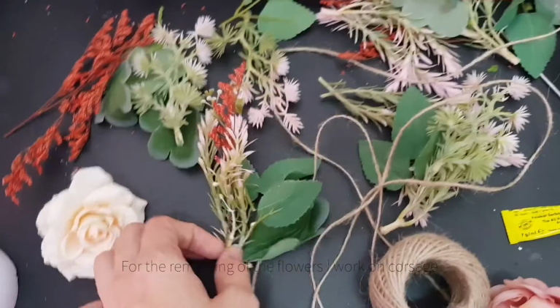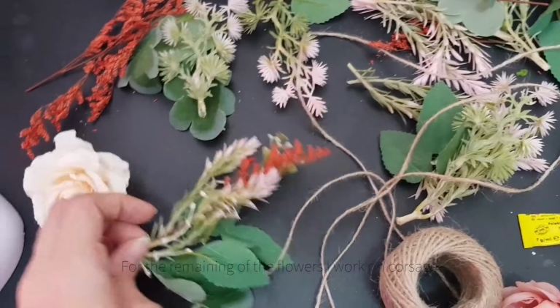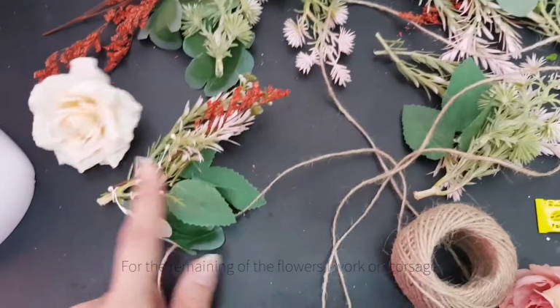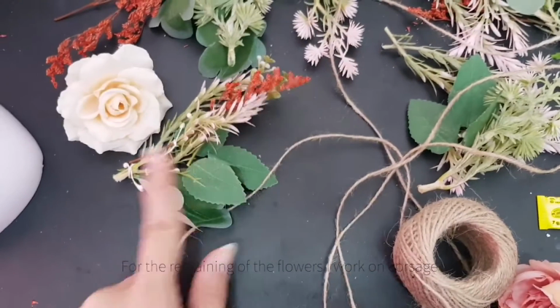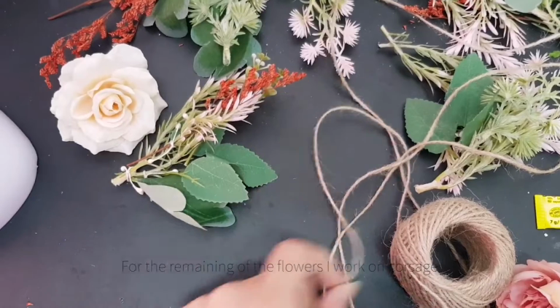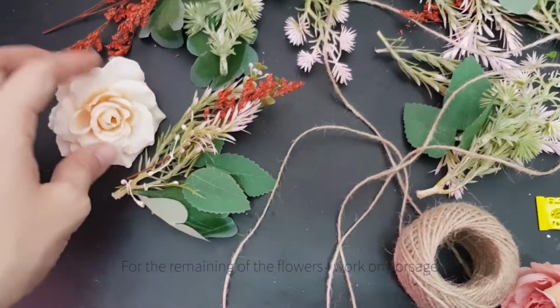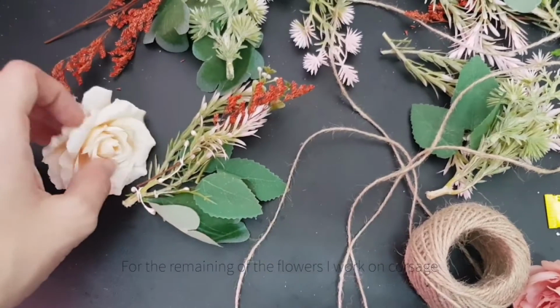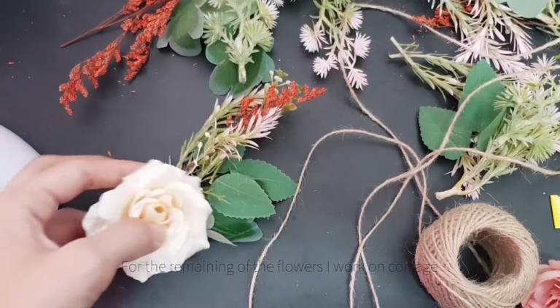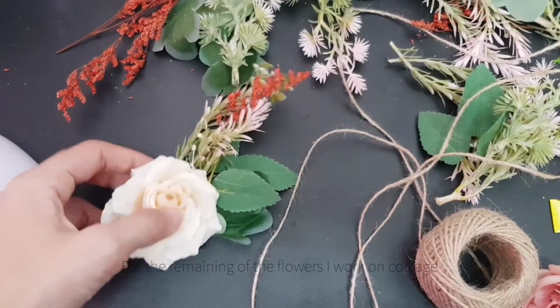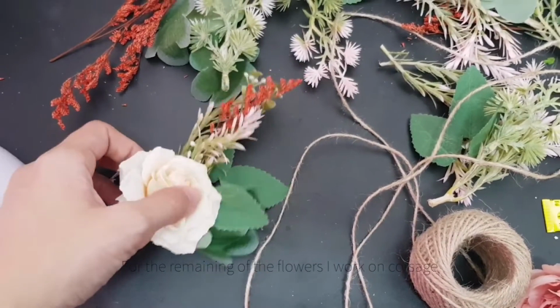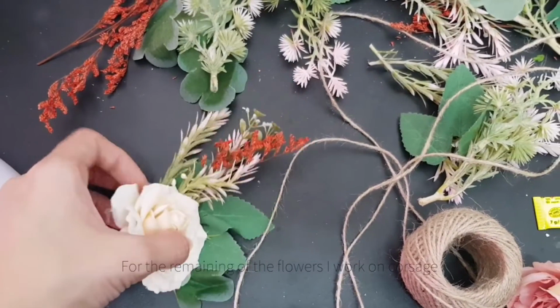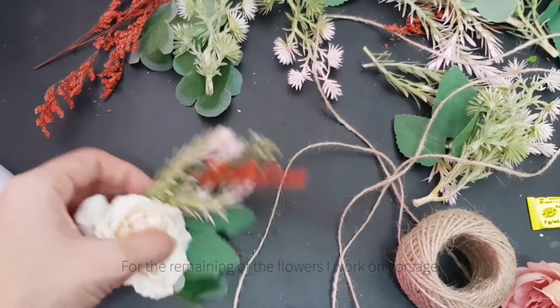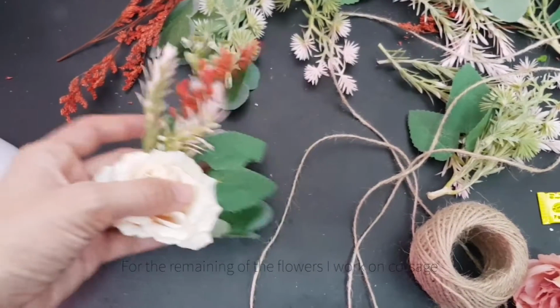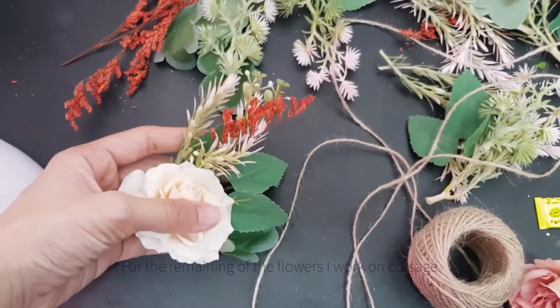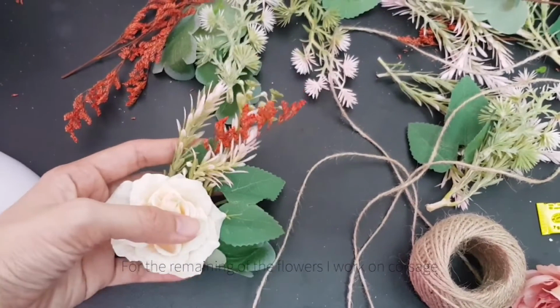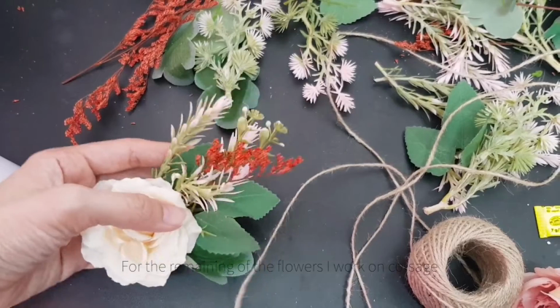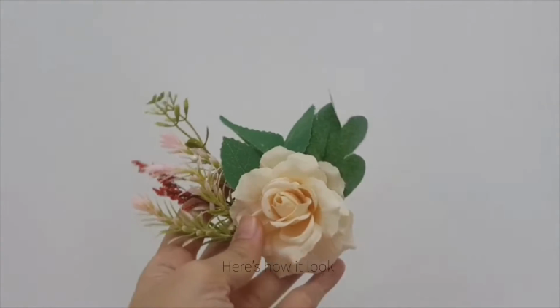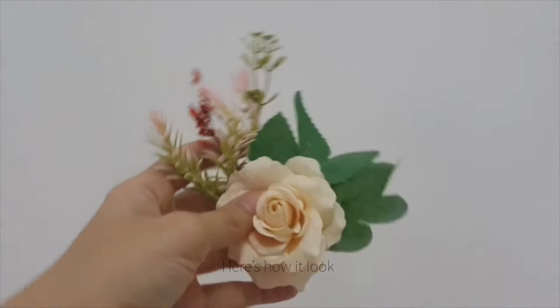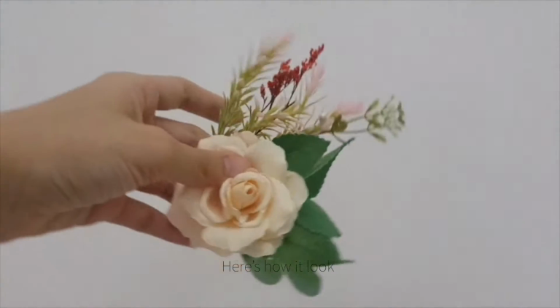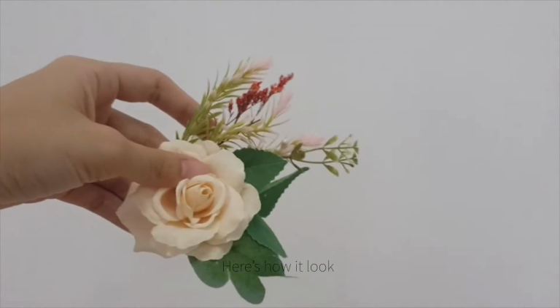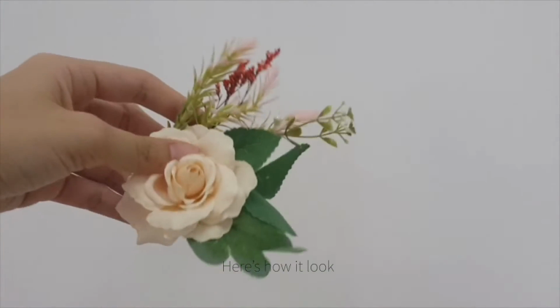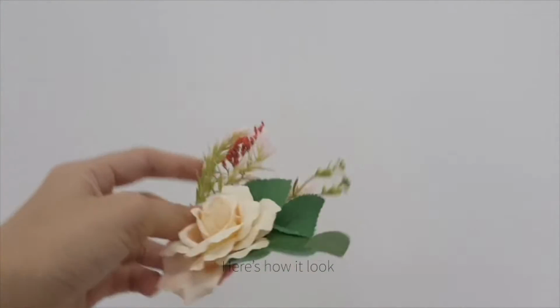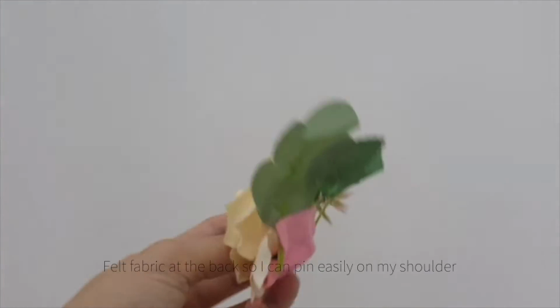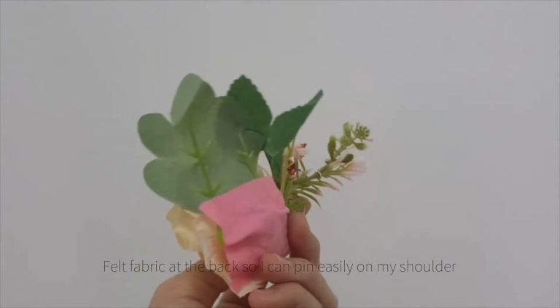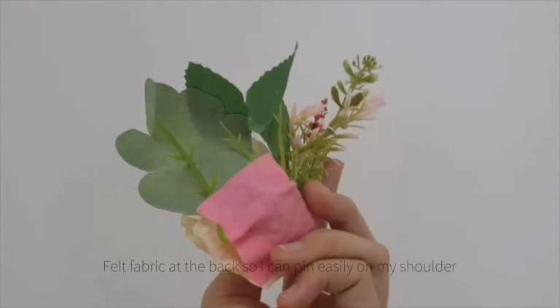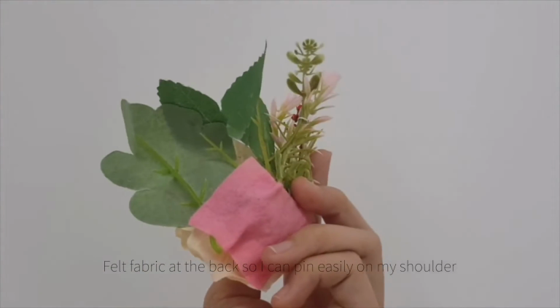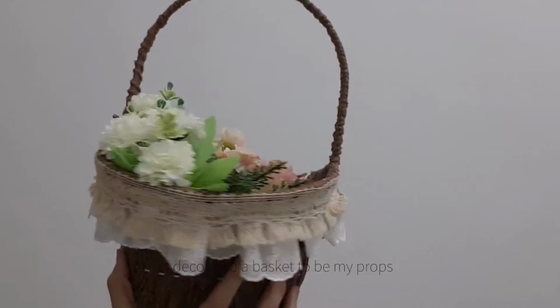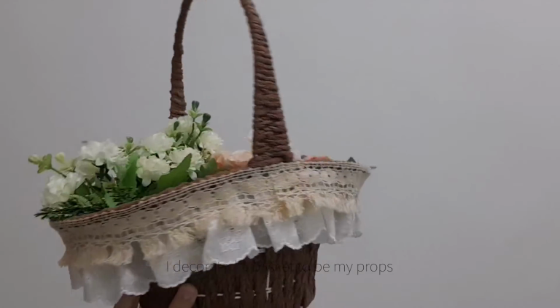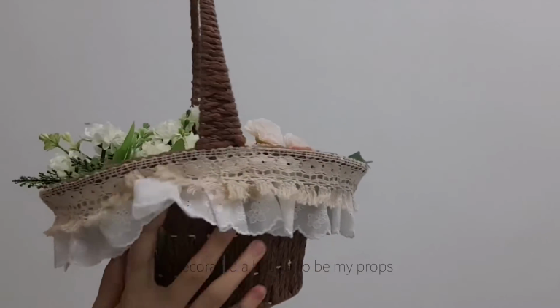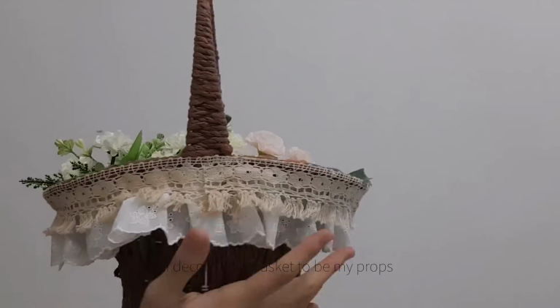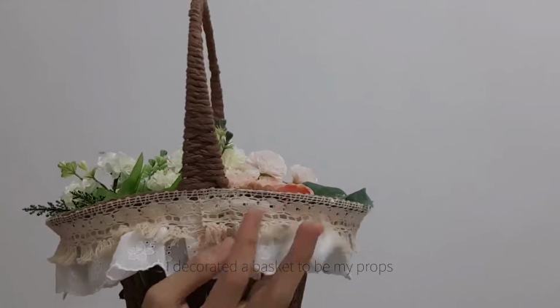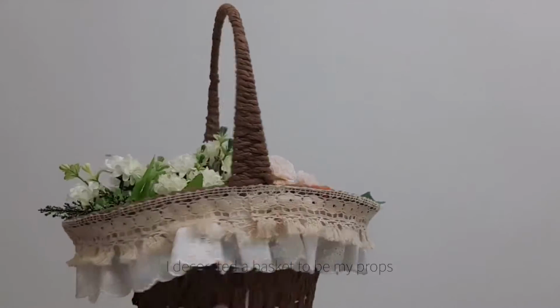For the remaining flowers, I work on the corsage. Here is how it looks — felt fabric on the back so I can pin it easily on my shoulder. I also decorated a basket to use as my props.